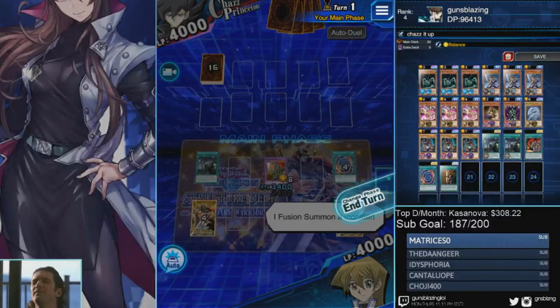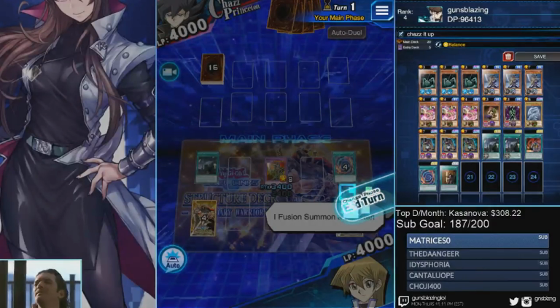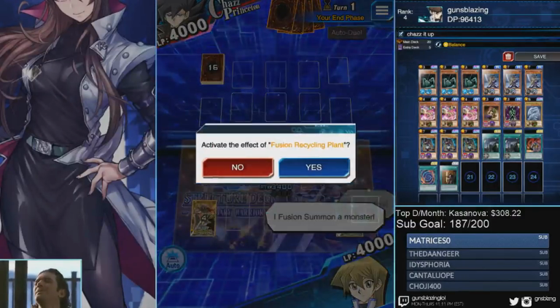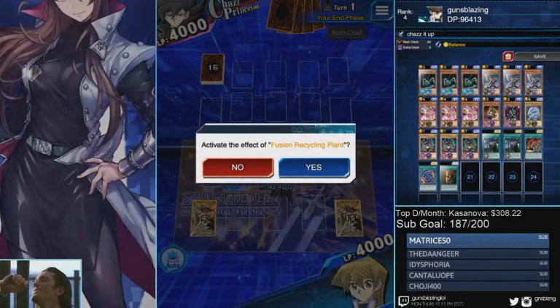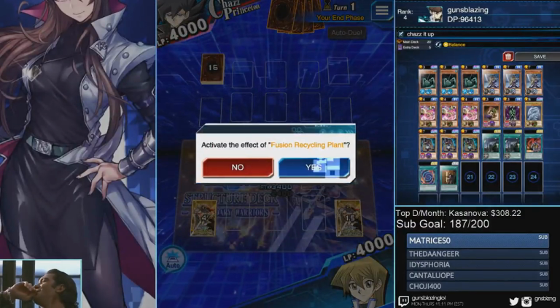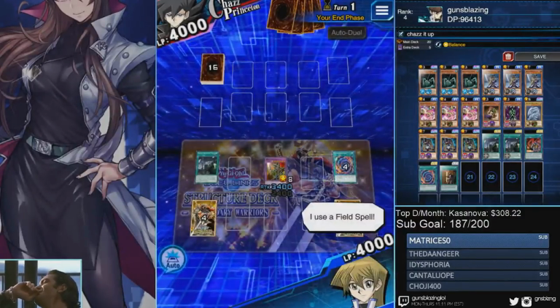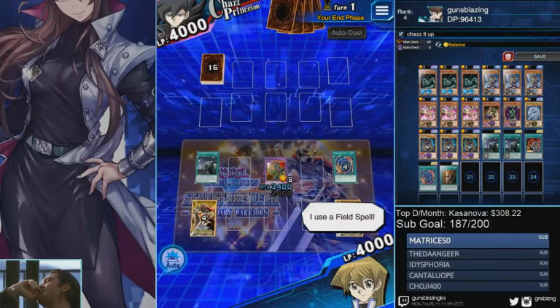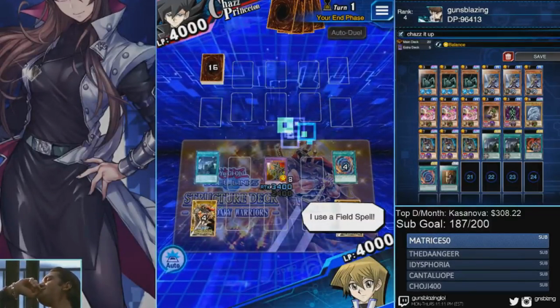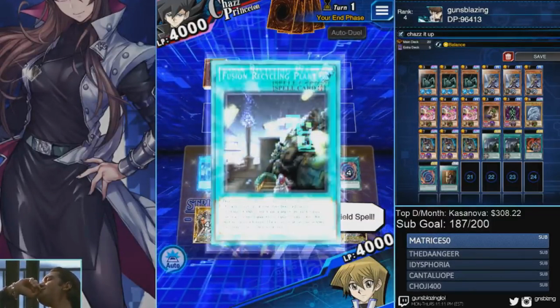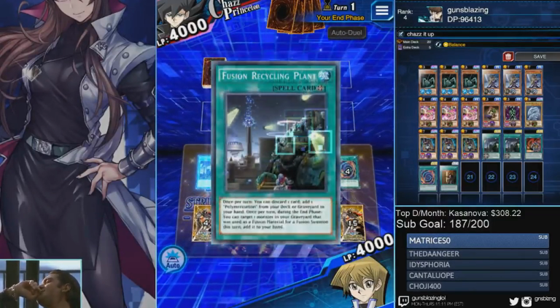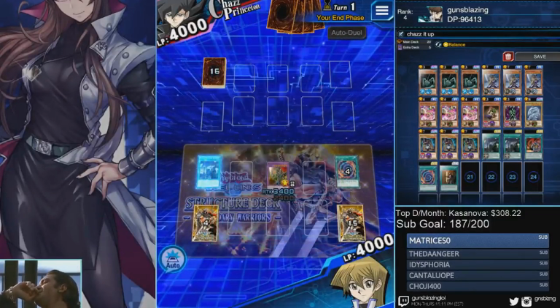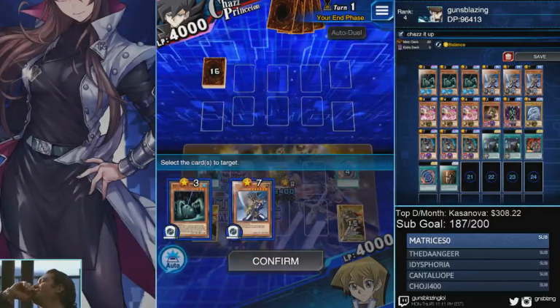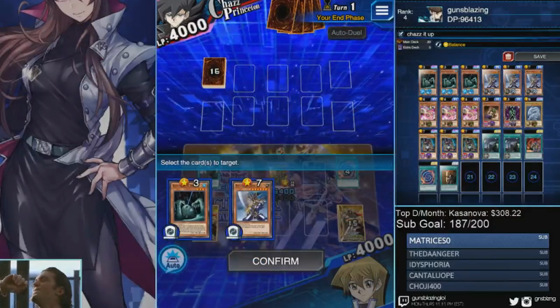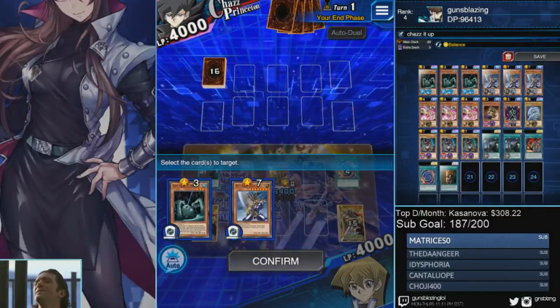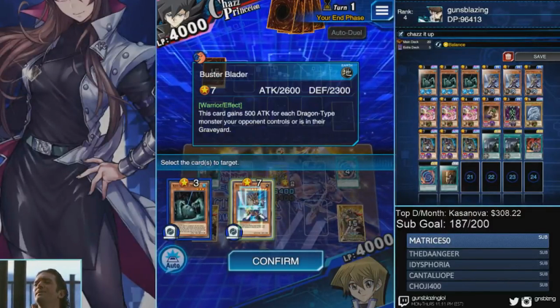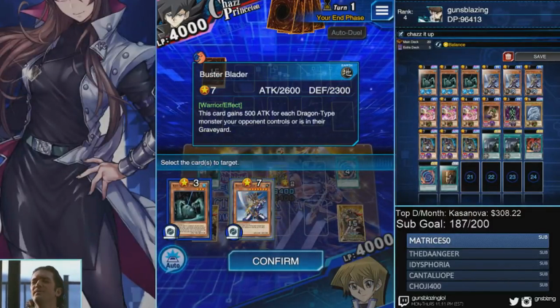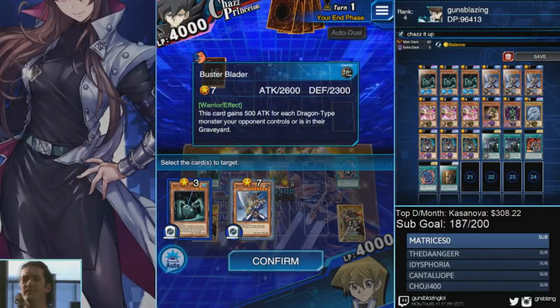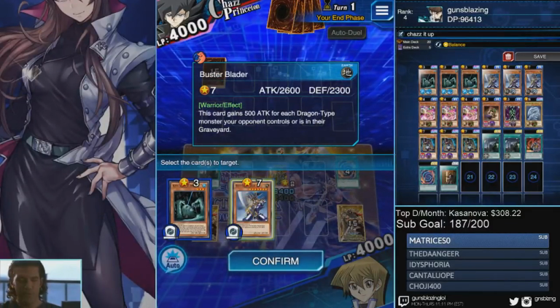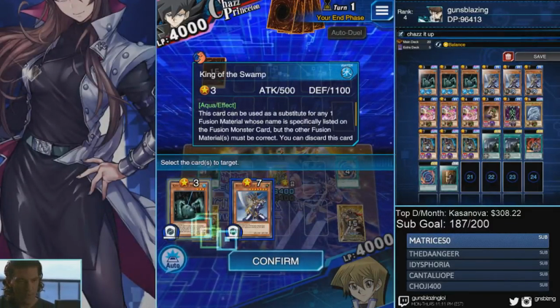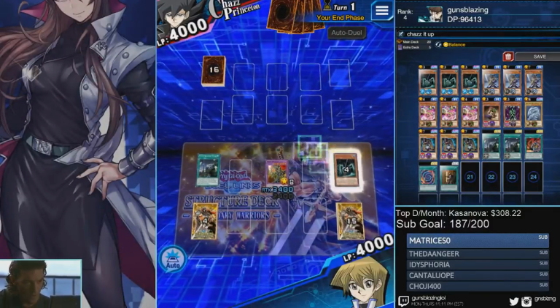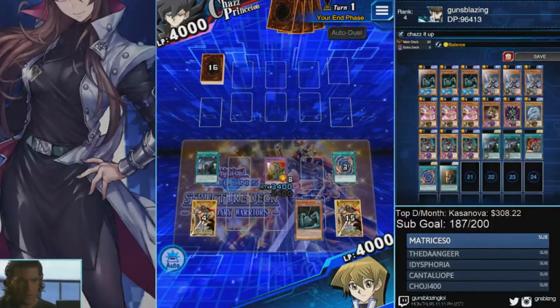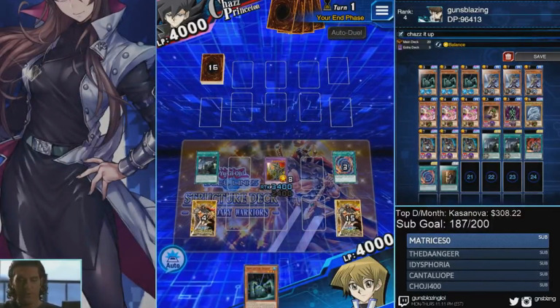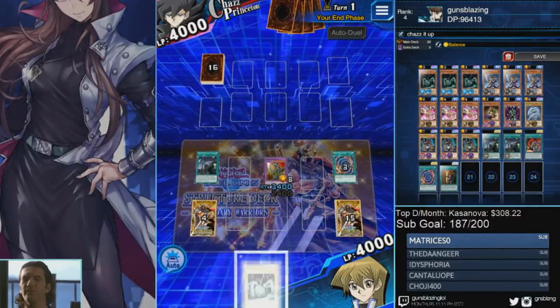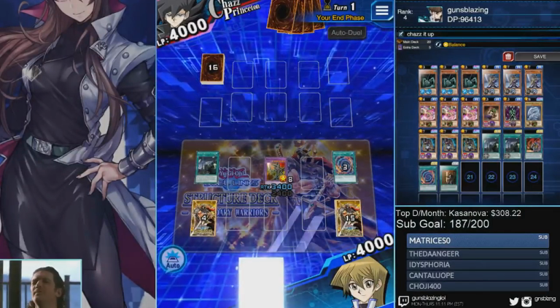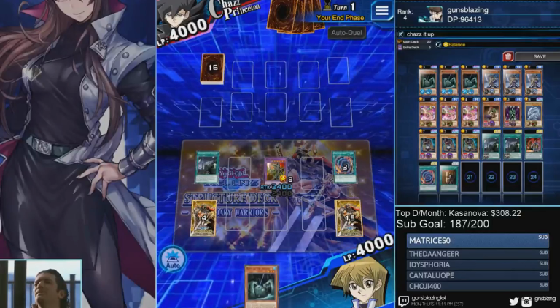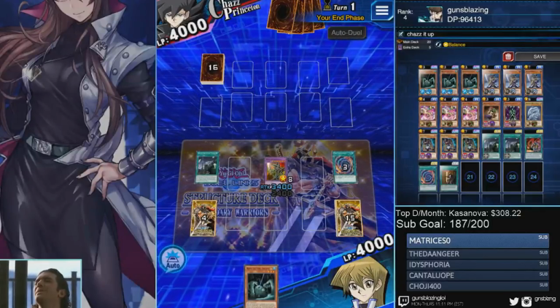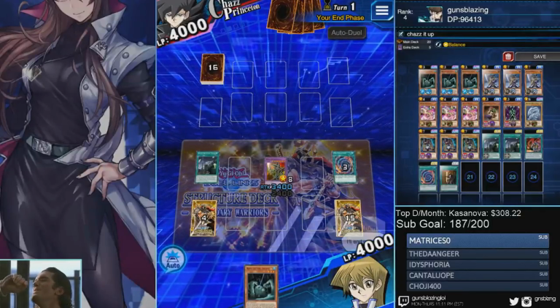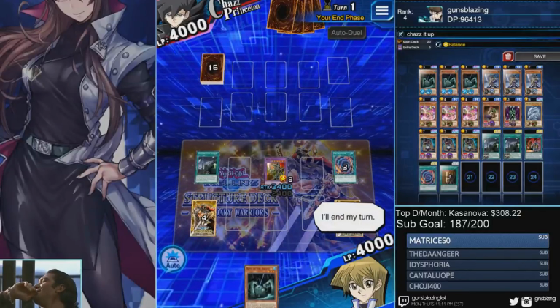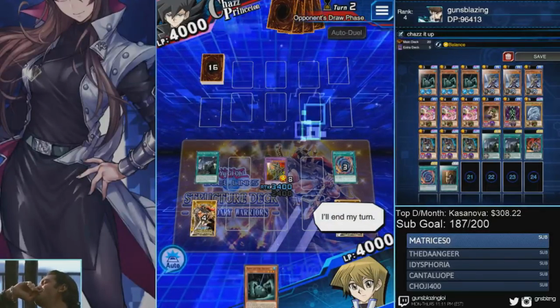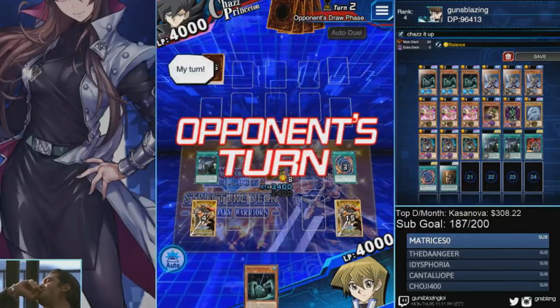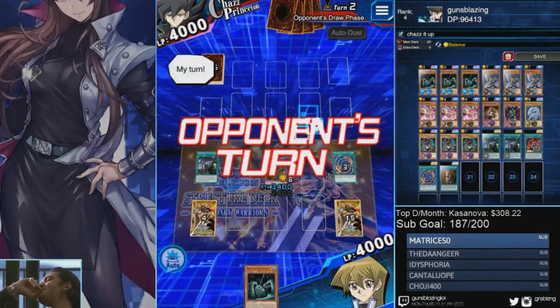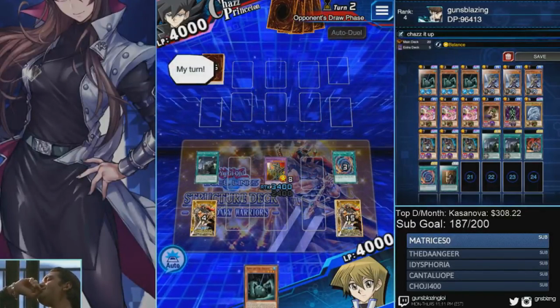Hopefully you don't draw into one of your combo pieces, namely Secret Passage or Union Attack. But yeah, that's a risk you take when you're running Balance, and that's why I prefer Dual Standby or Restart.